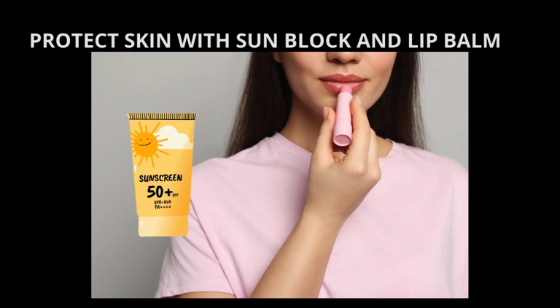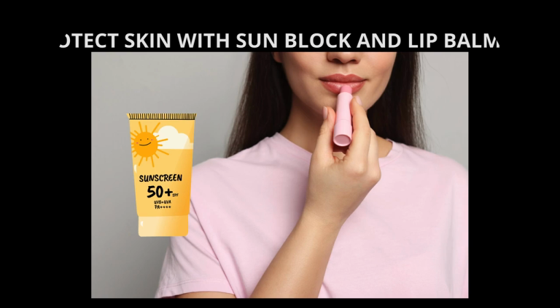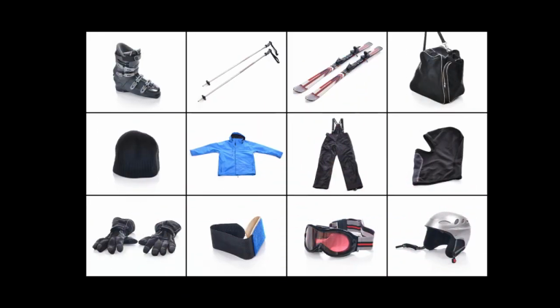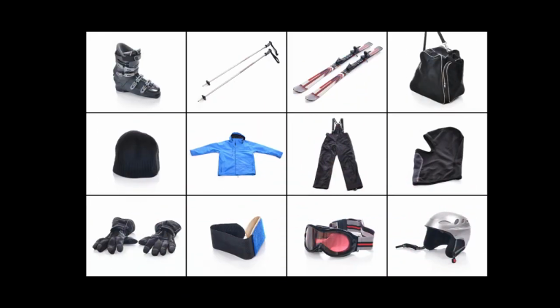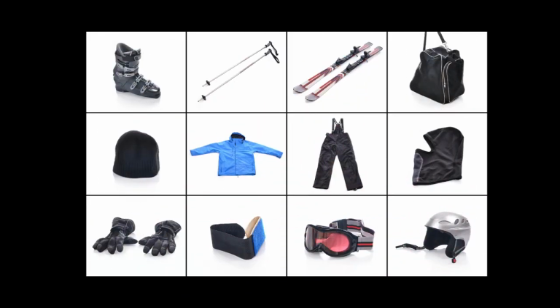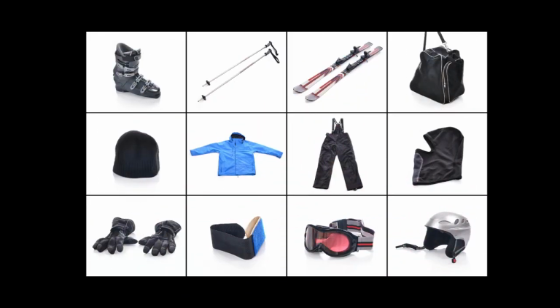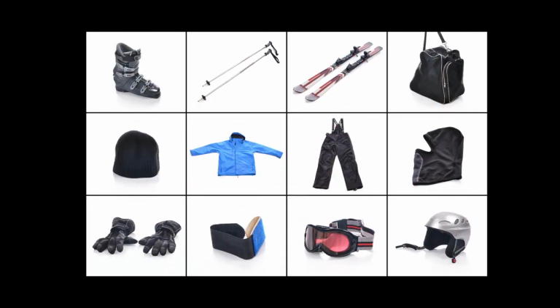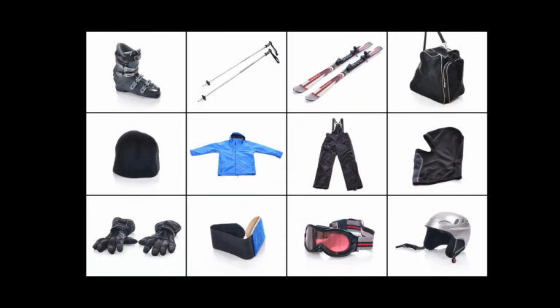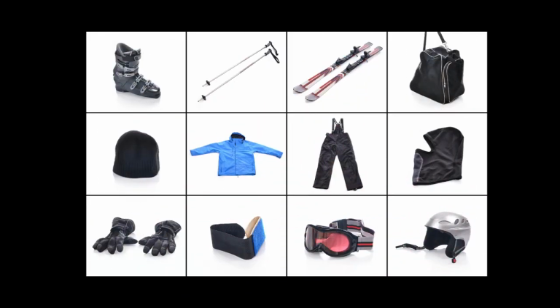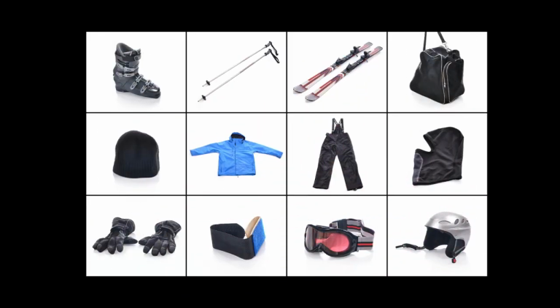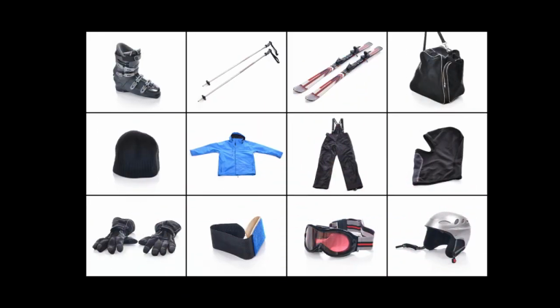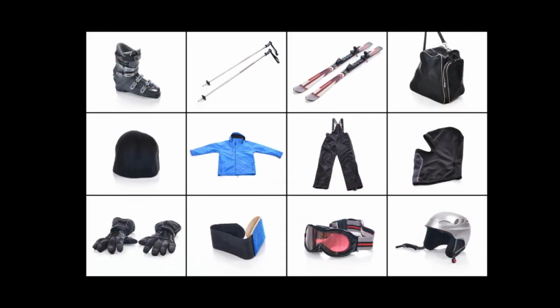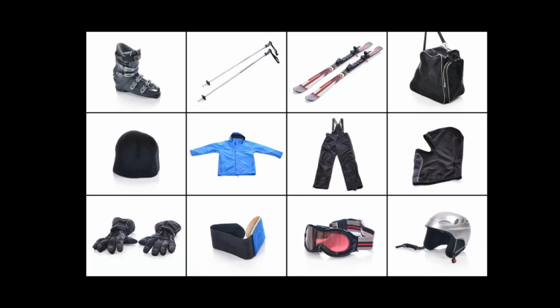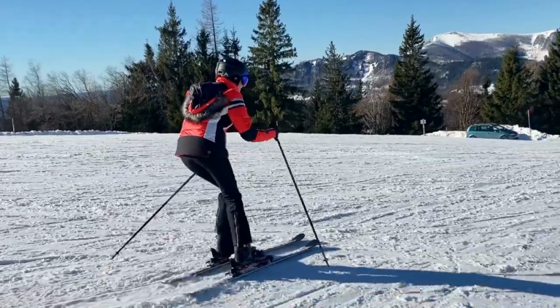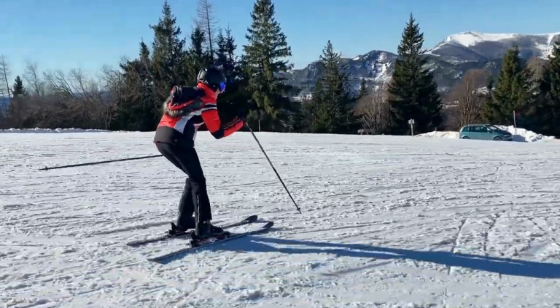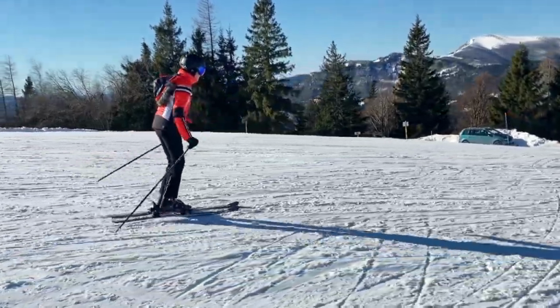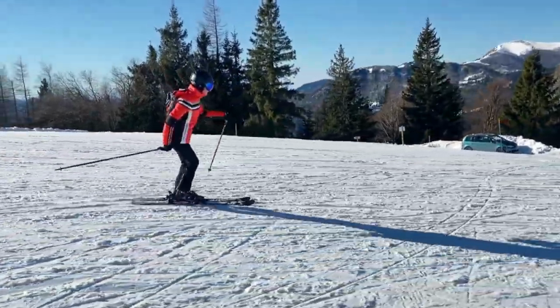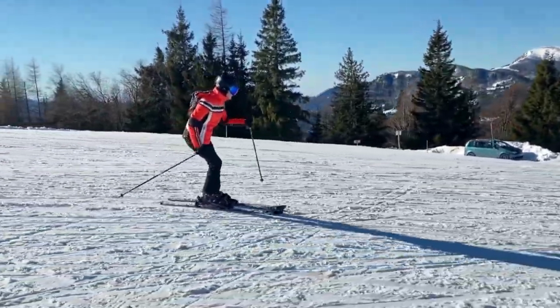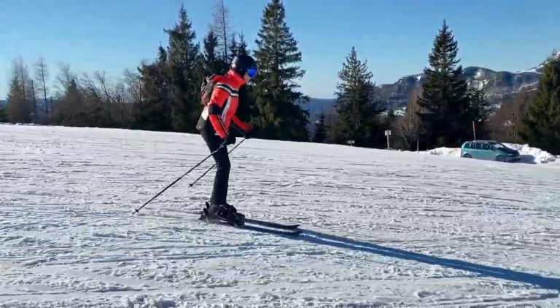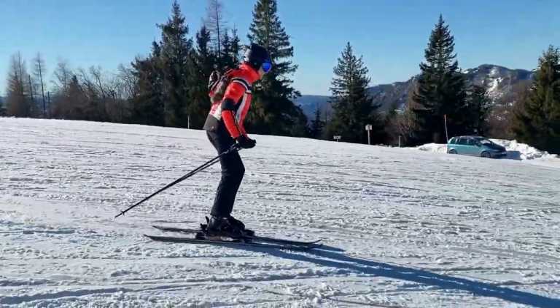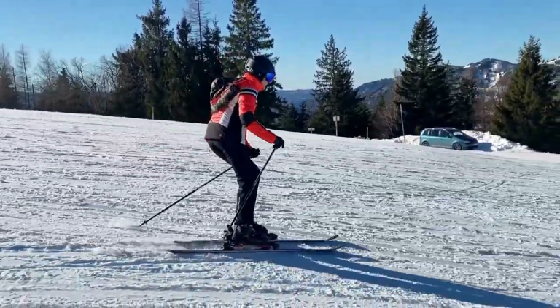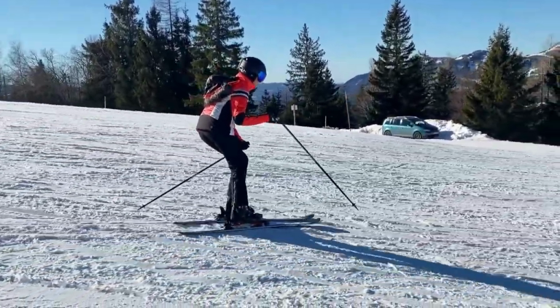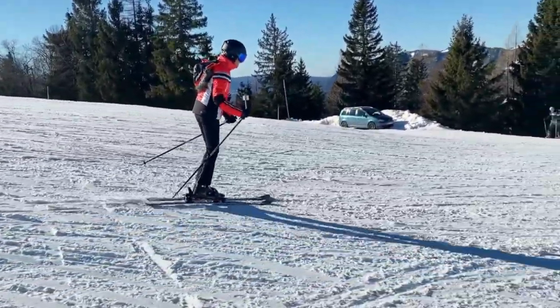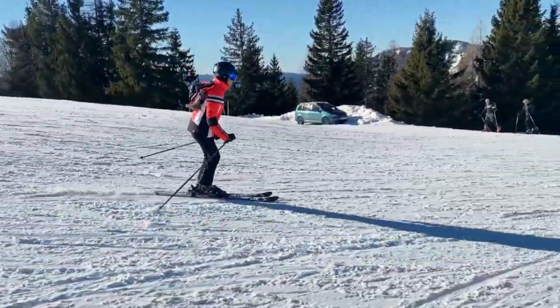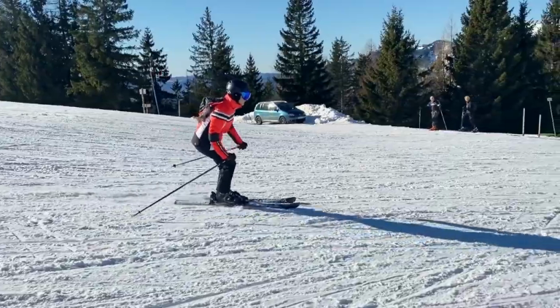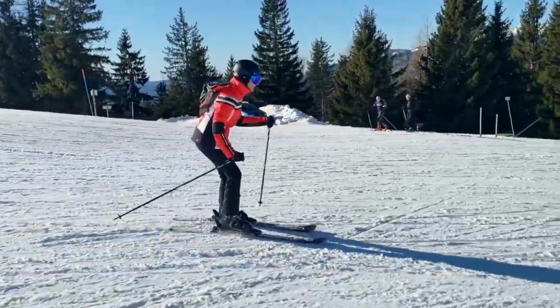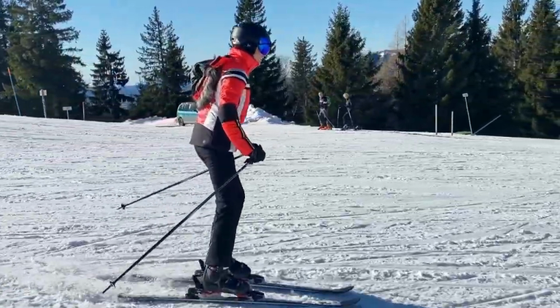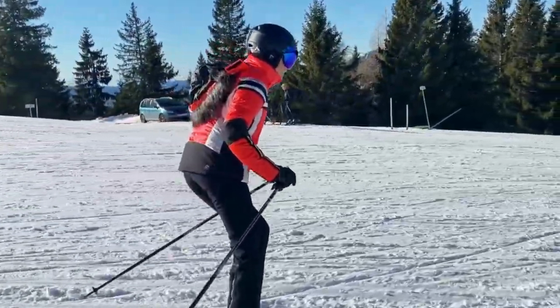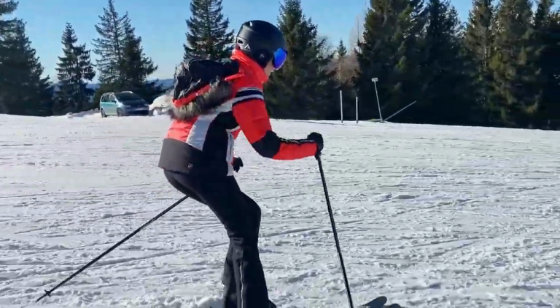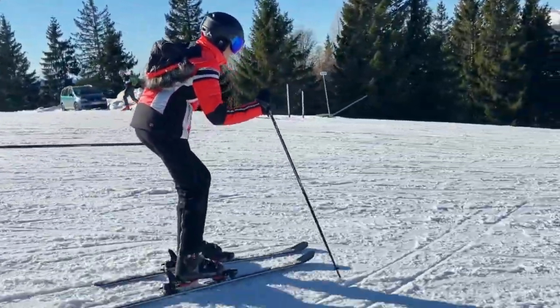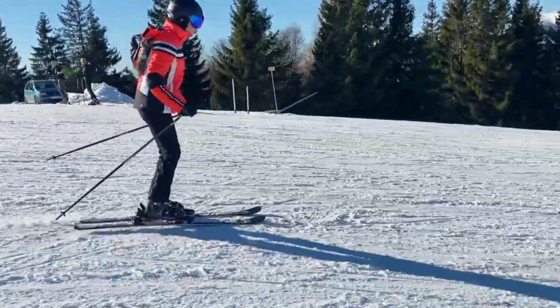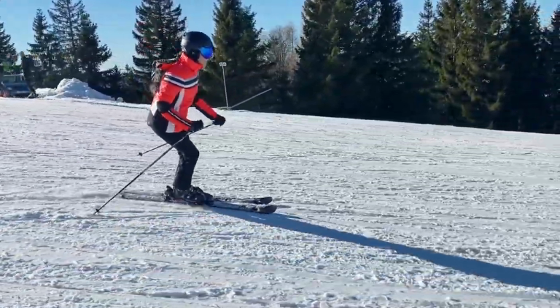So there you go — you're all set for your first ski. Make sure you don't forget anything on your way out. You'll be sure to stay warm and dry no matter the weather, so you can focus on what's important: having fun on your ski.